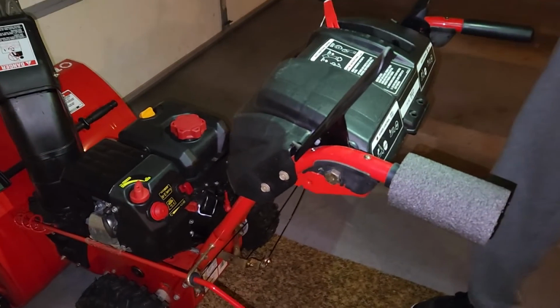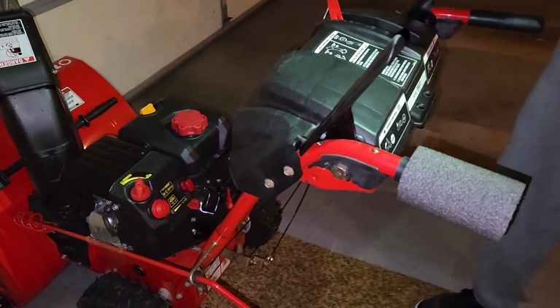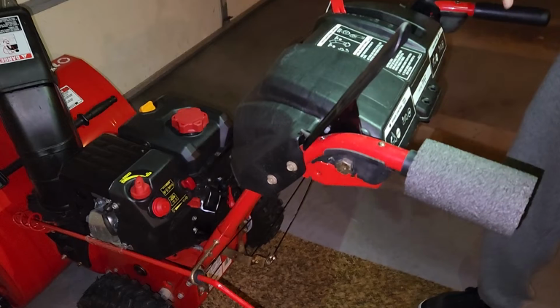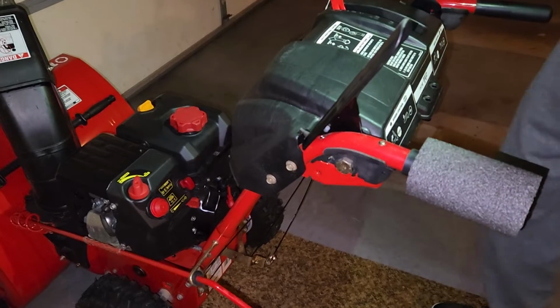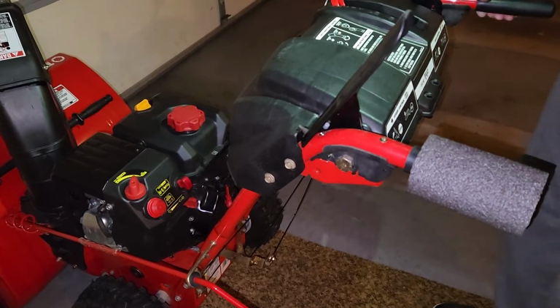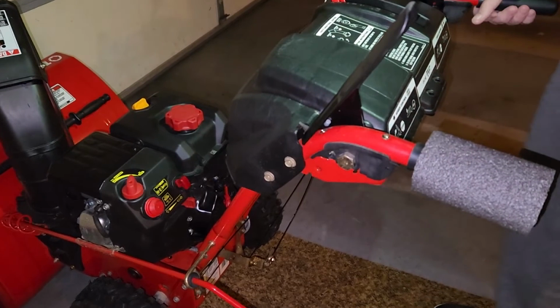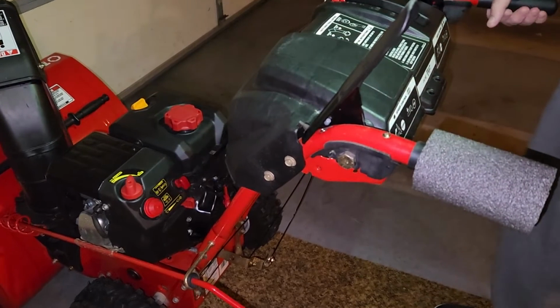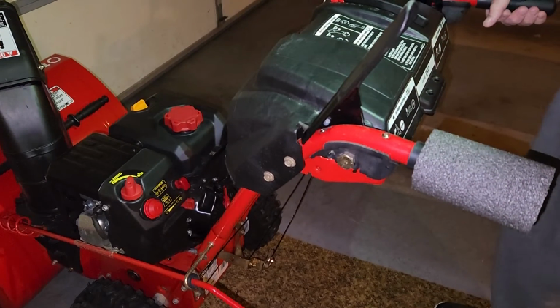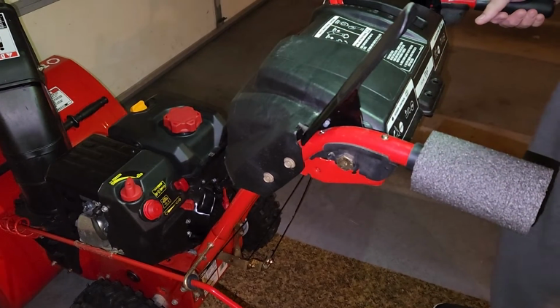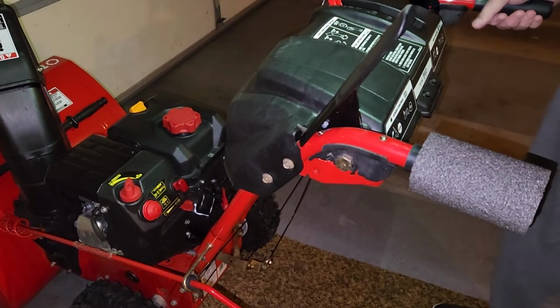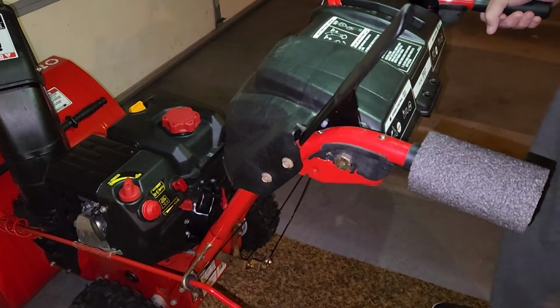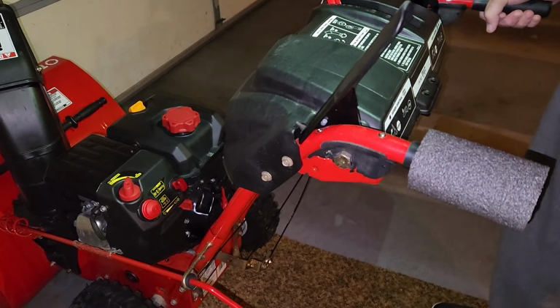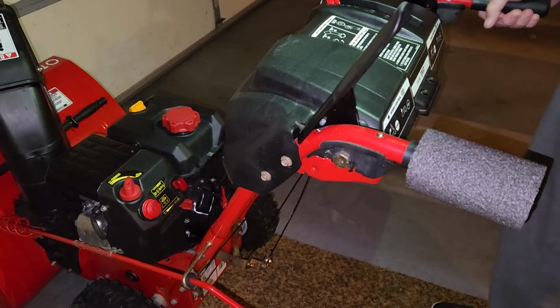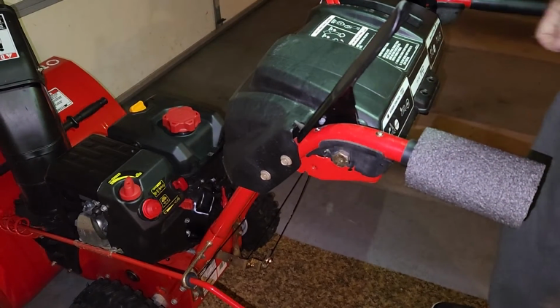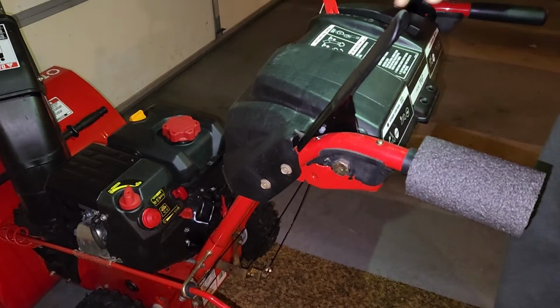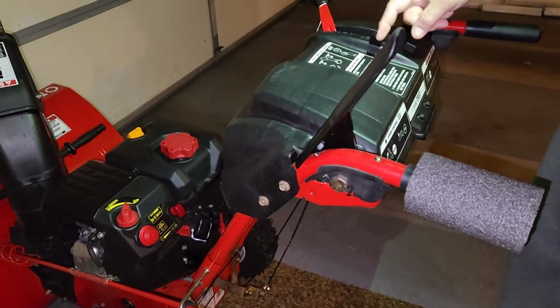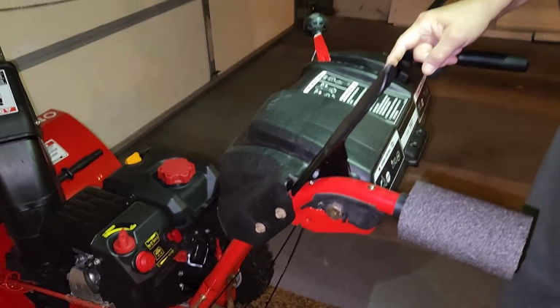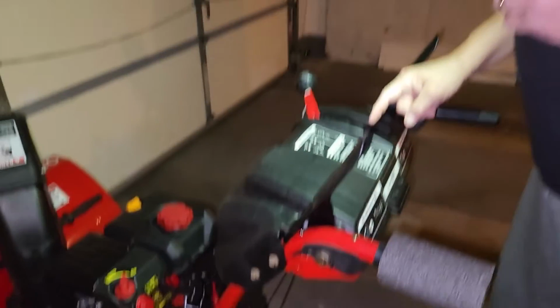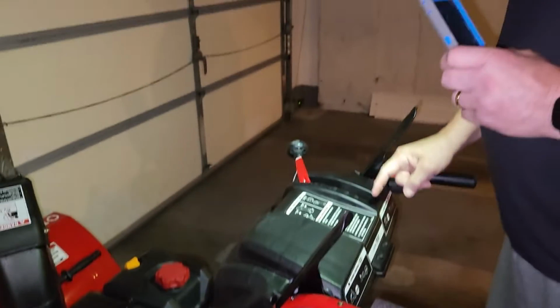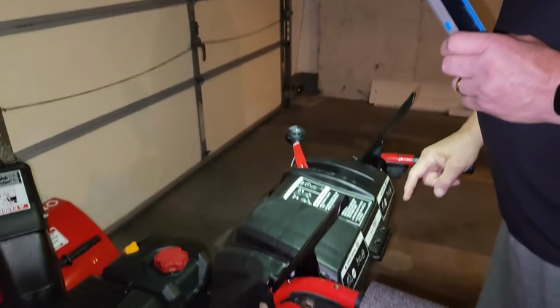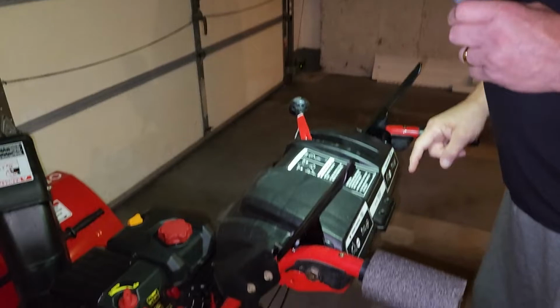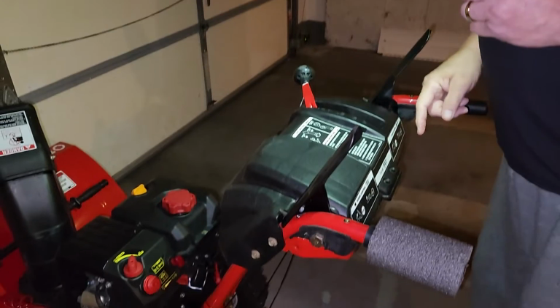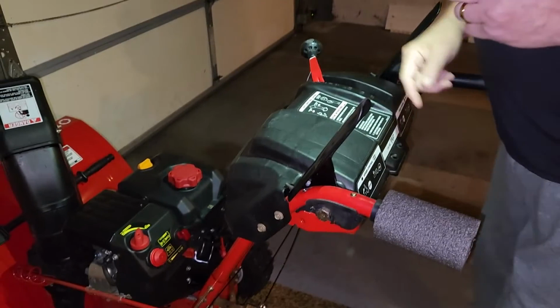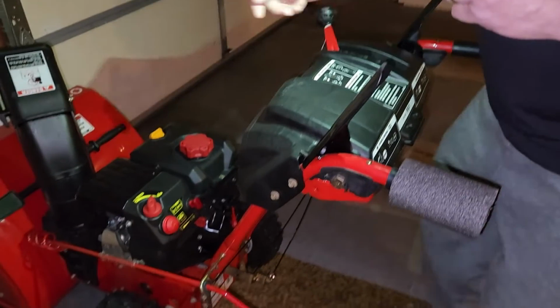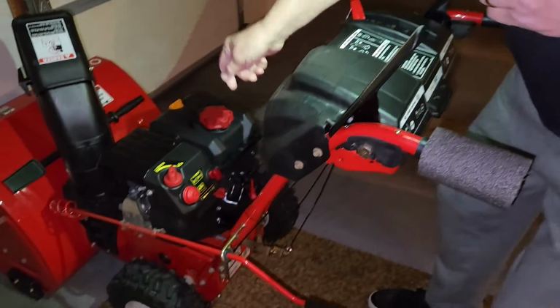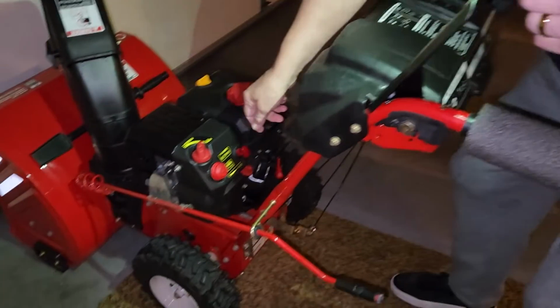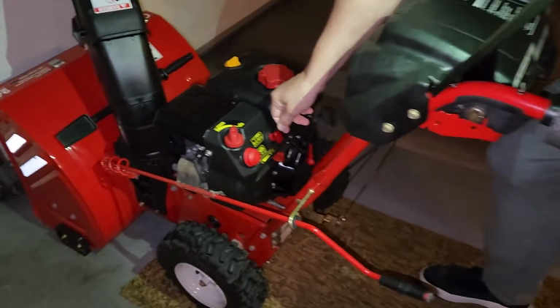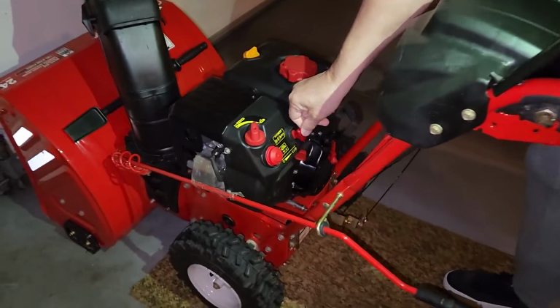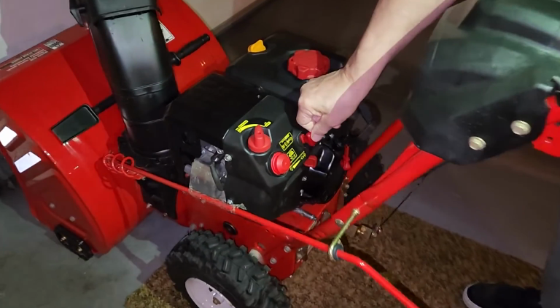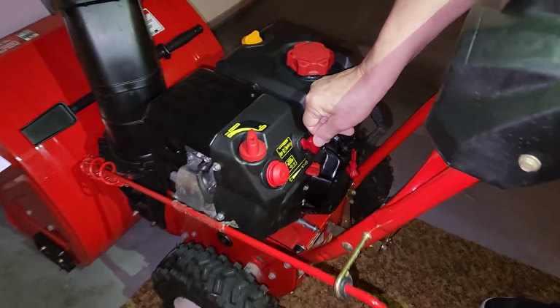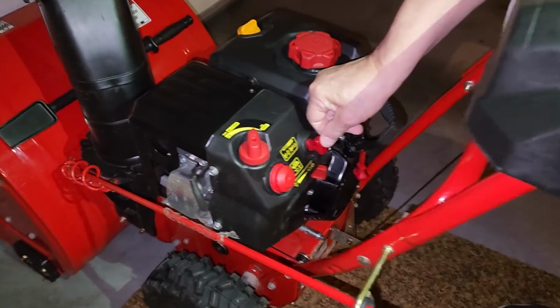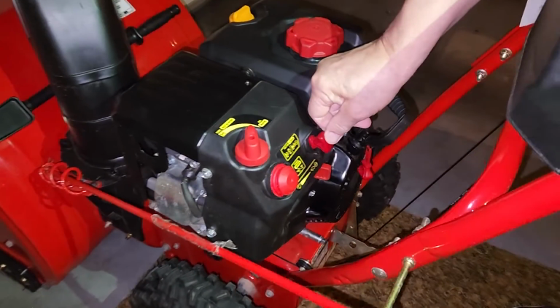Number one, stand in front of the machine. Insert ignition key and snap in place. That's right there and it's in place.